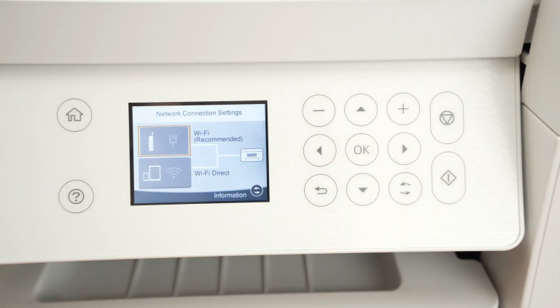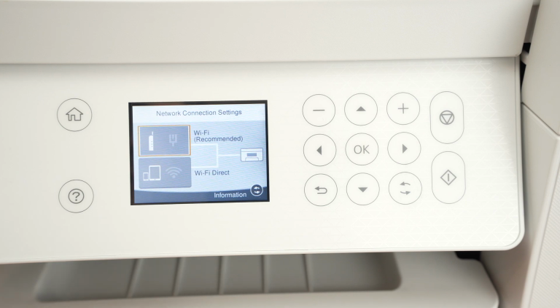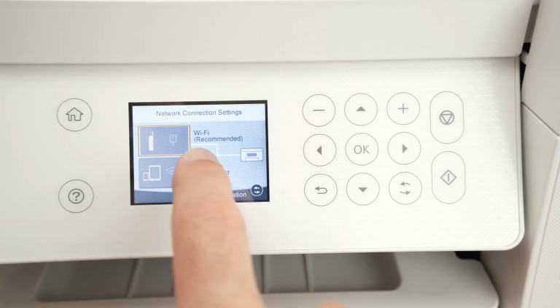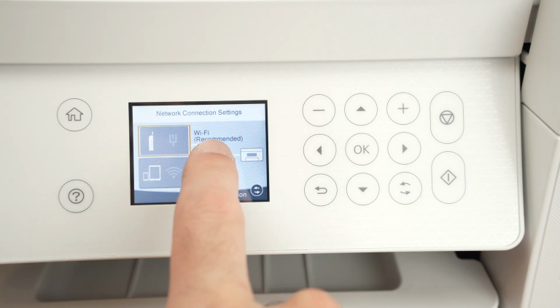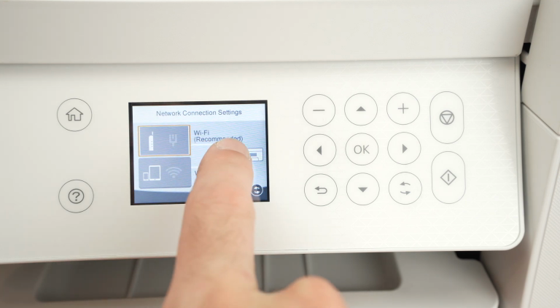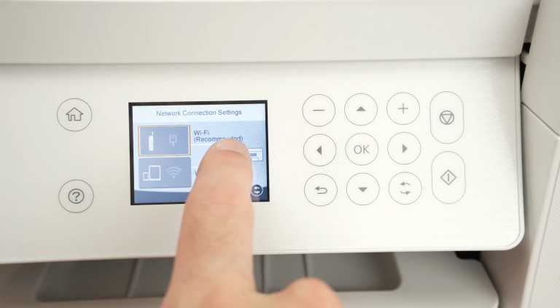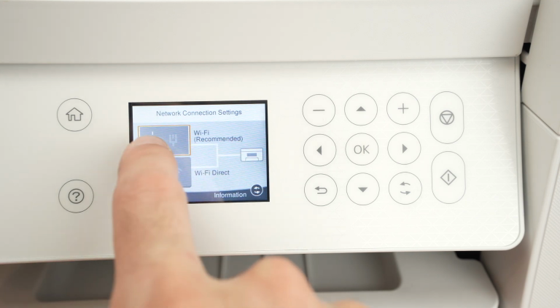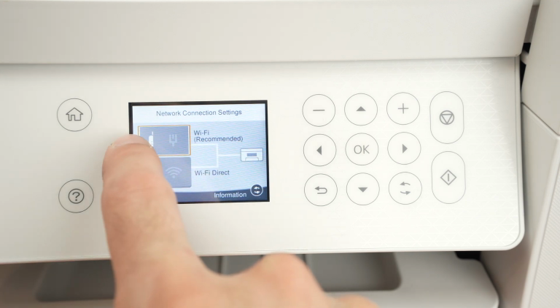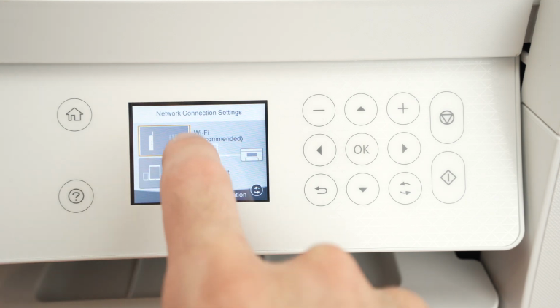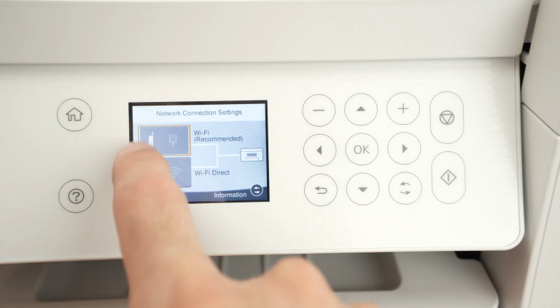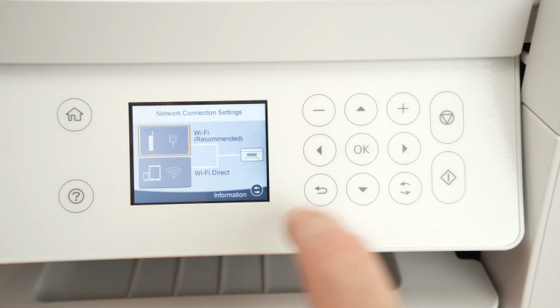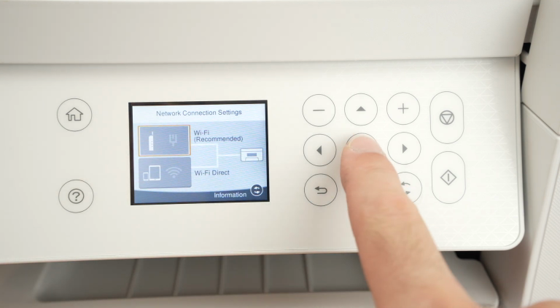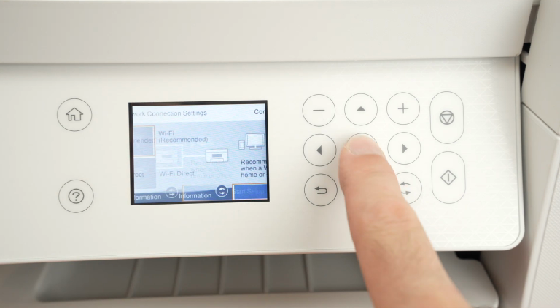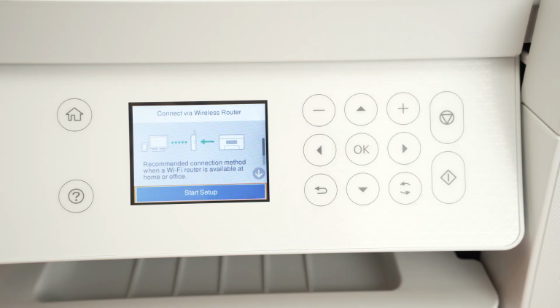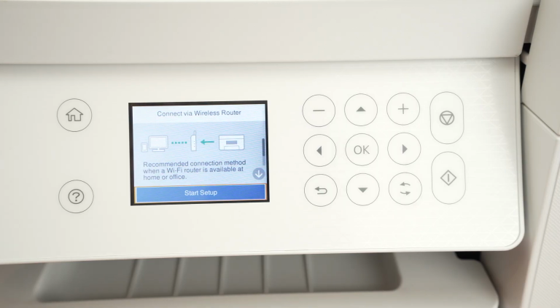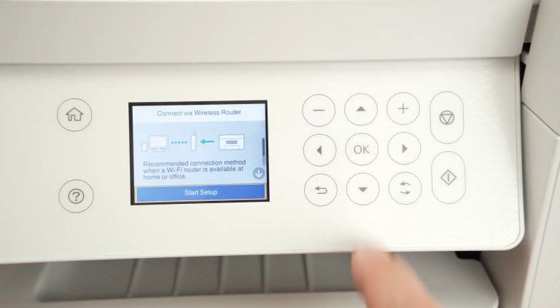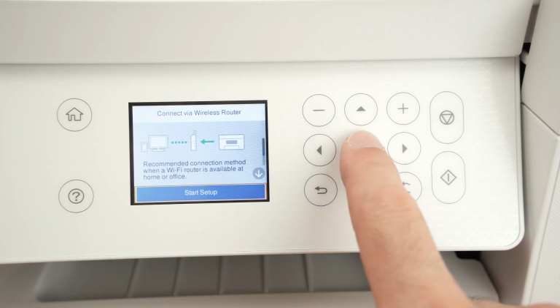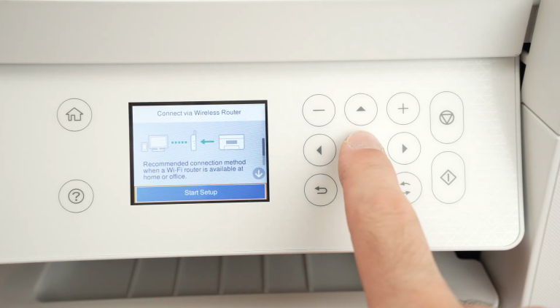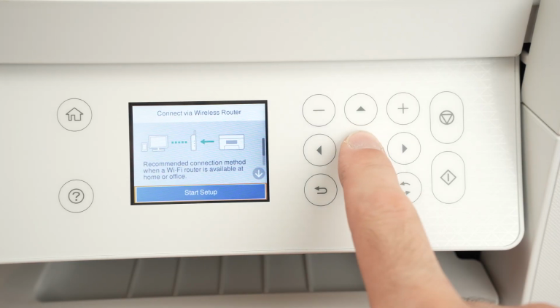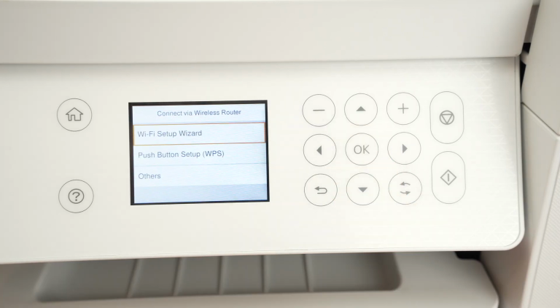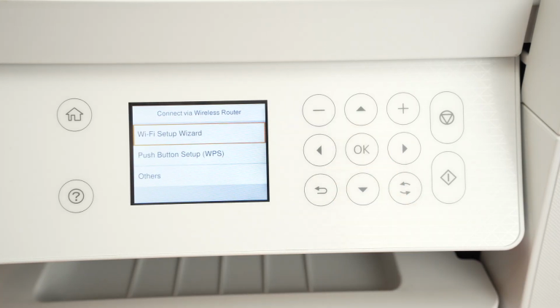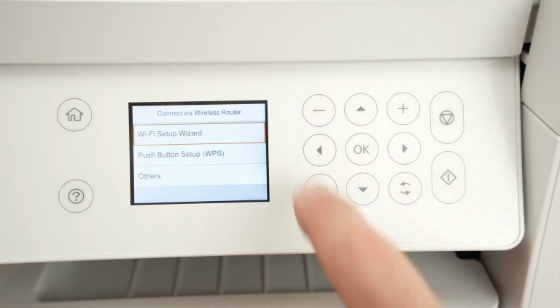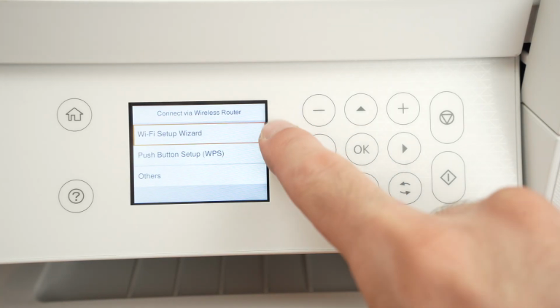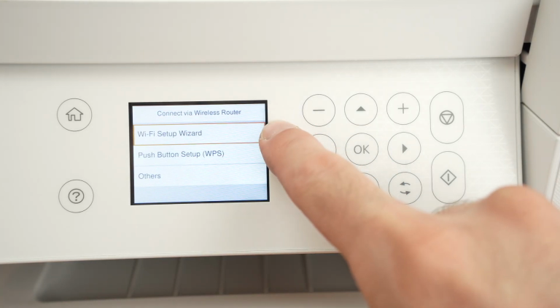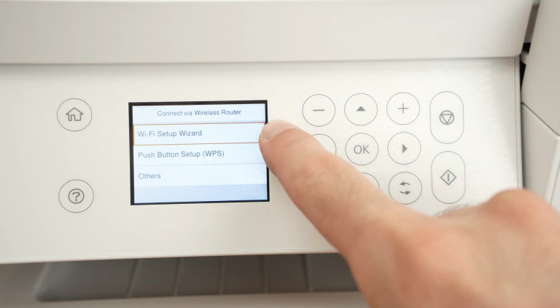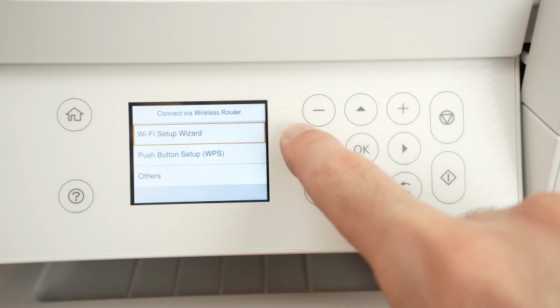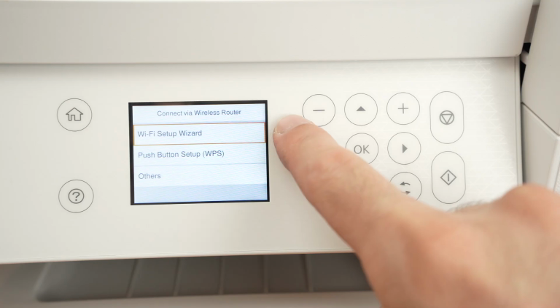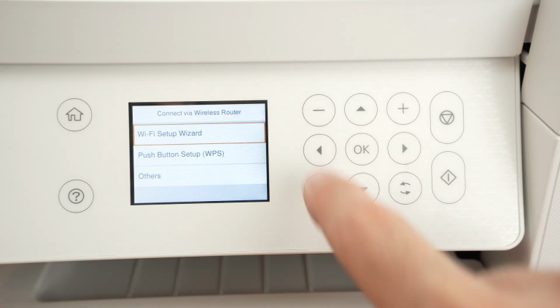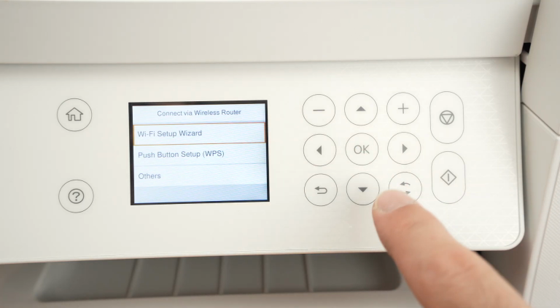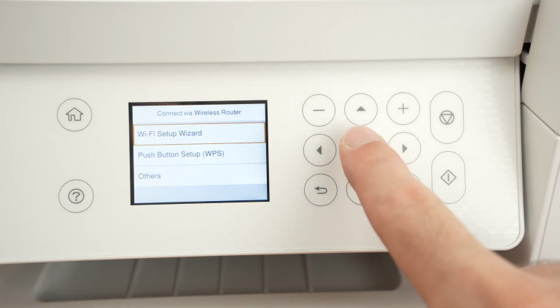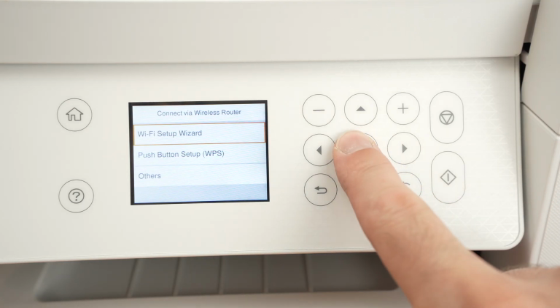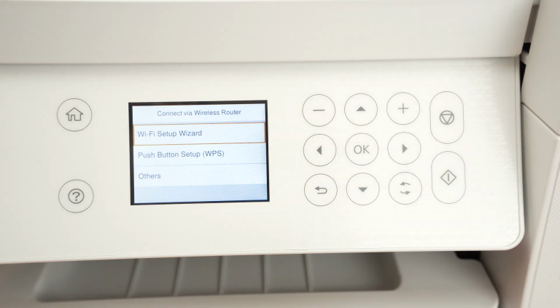Make sure to select Wi-Fi recommended, so make sure the setting is highlighted in red and press OK. Then select start setup, select Wi-Fi setup wizard, and press OK.